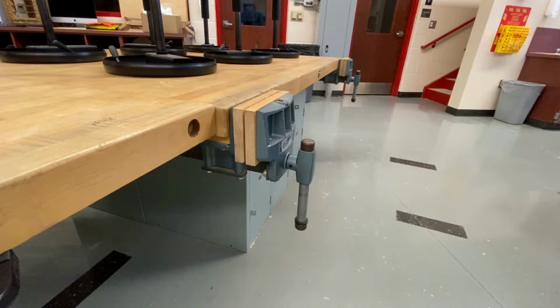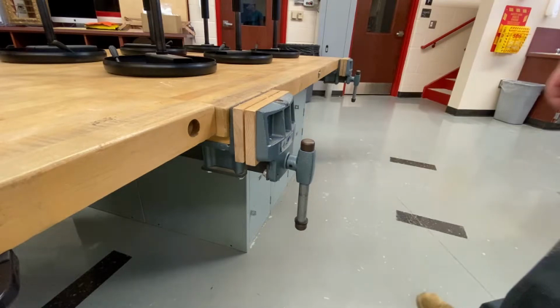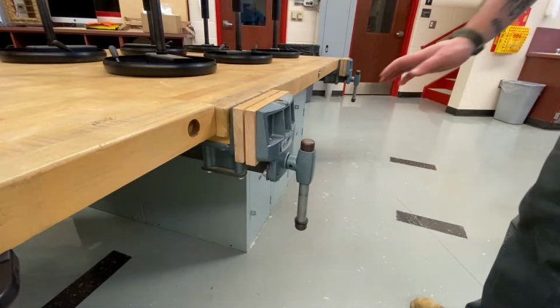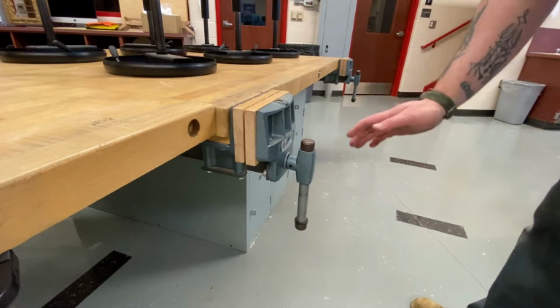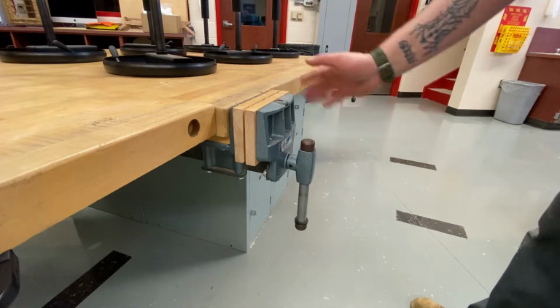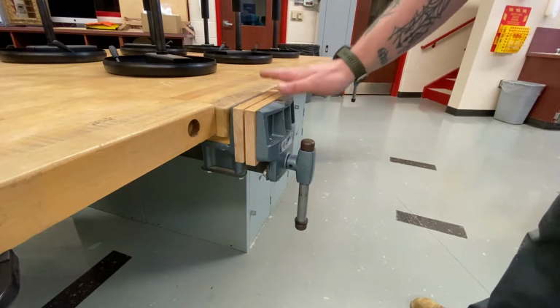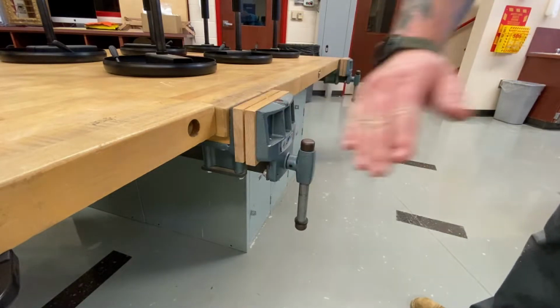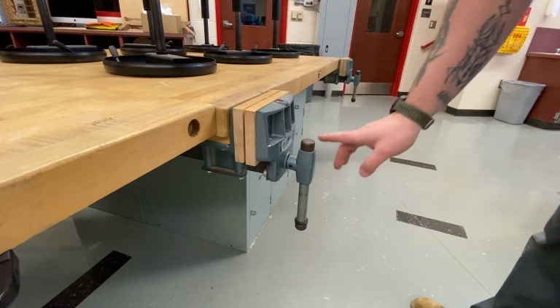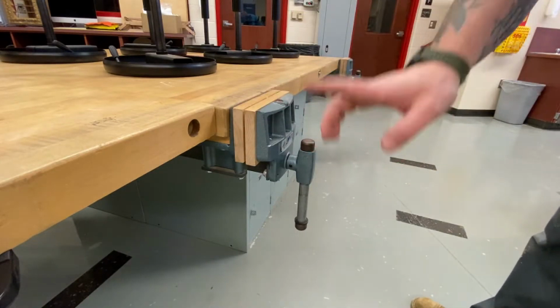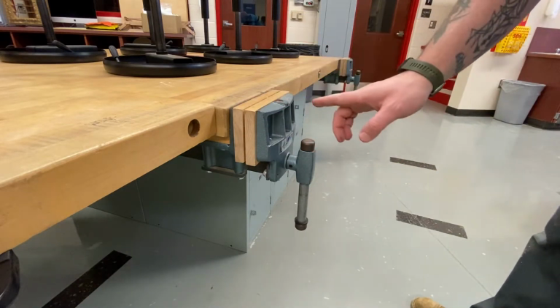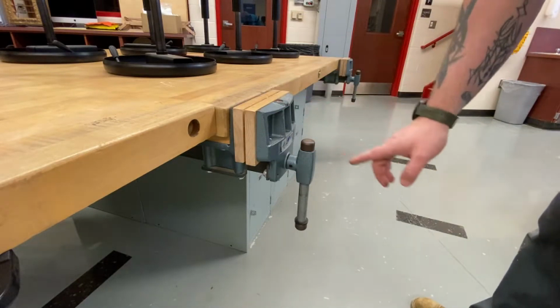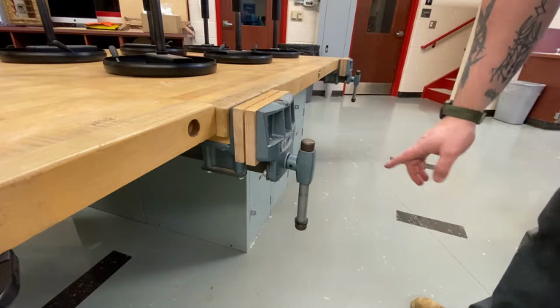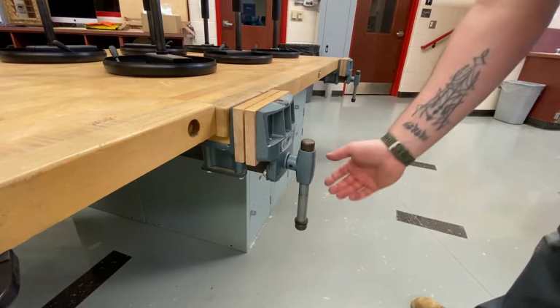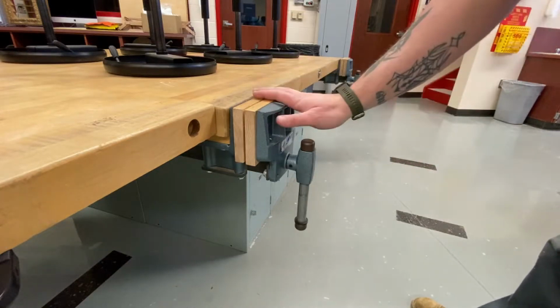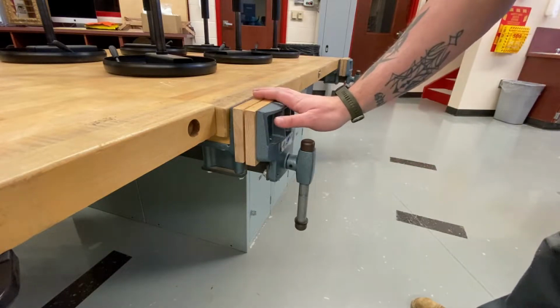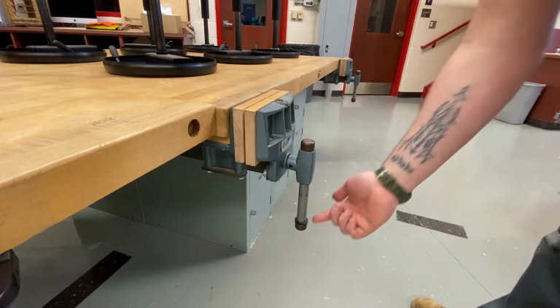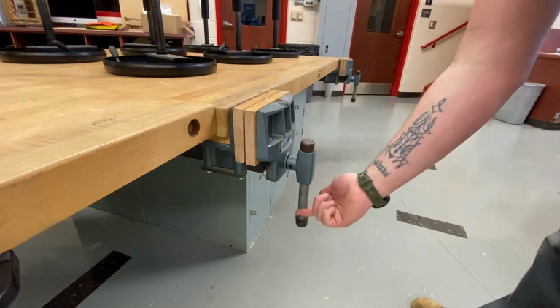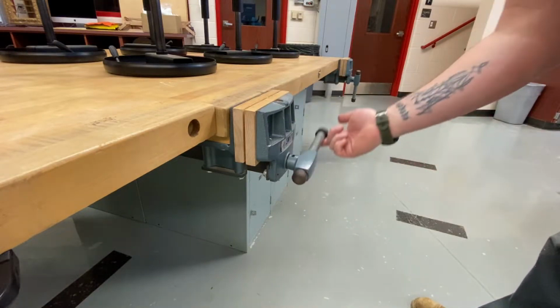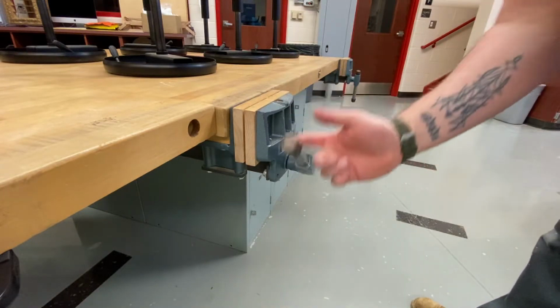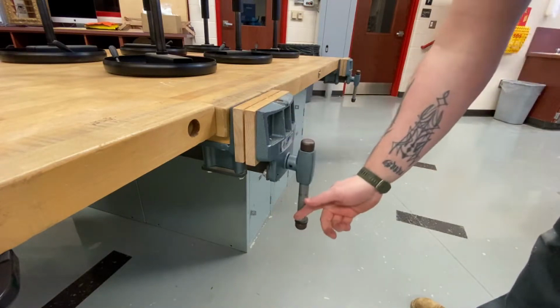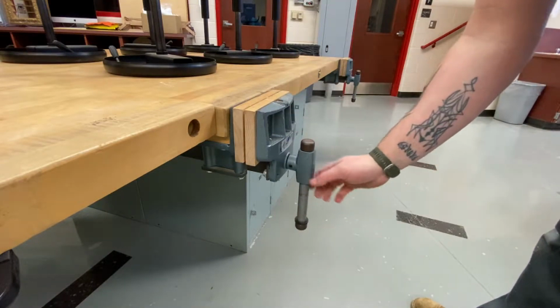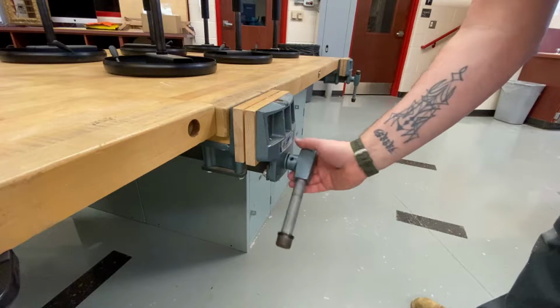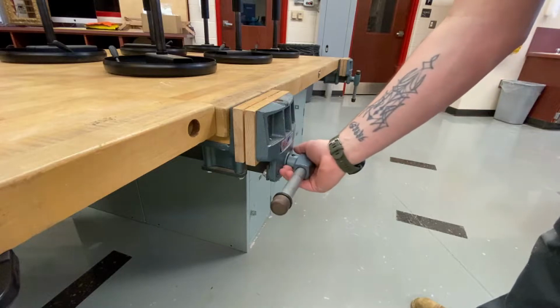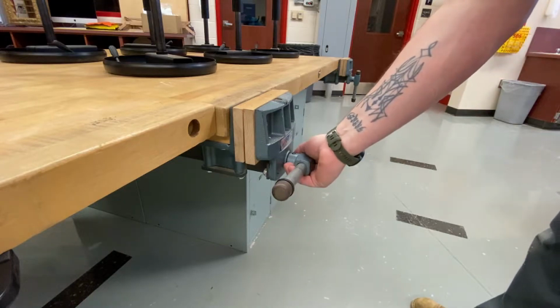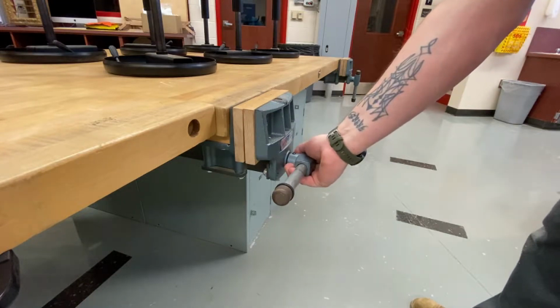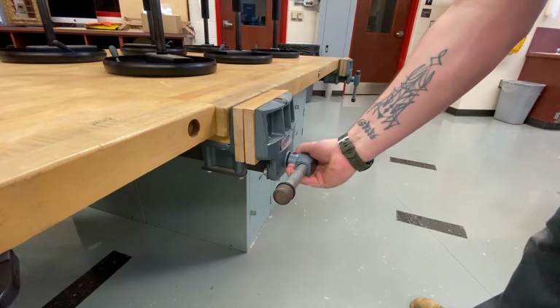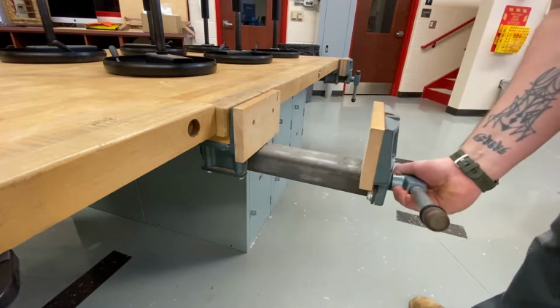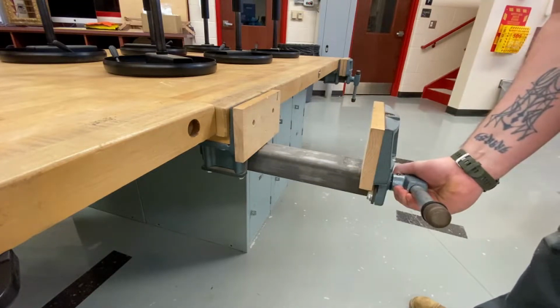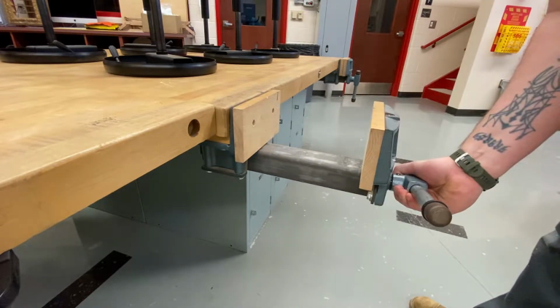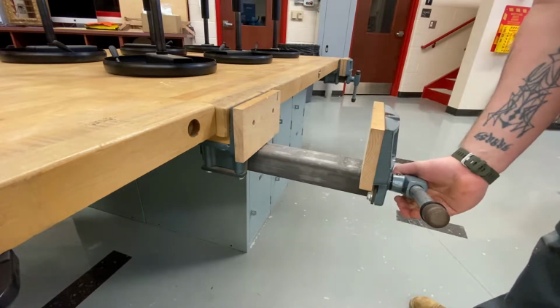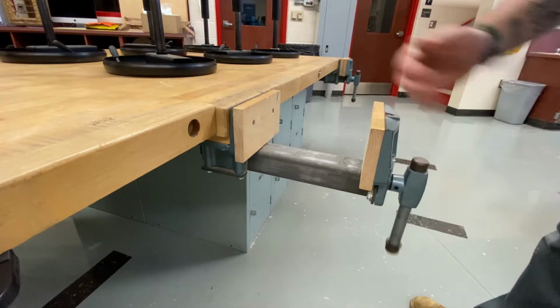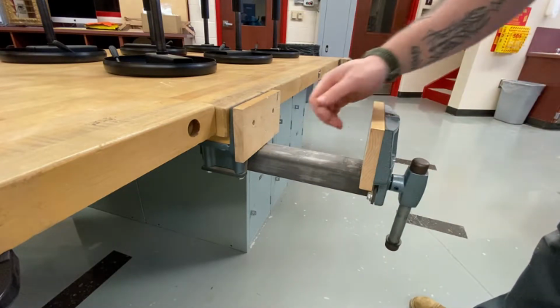Just a quick recap on how to use the vices. Righty-tighty, lefty-loosey. So if we want to open up a vice, we're going to turn counterclockwise one time, and then we're going to pick up on the handle and pull. And that's how you open it.